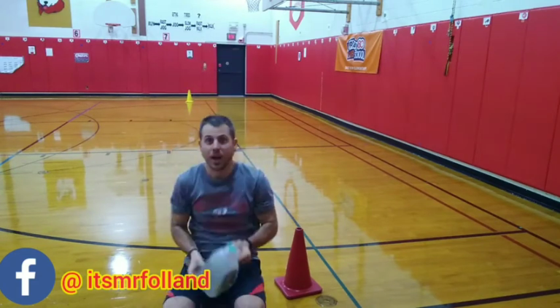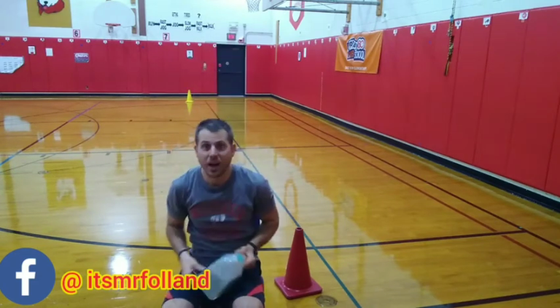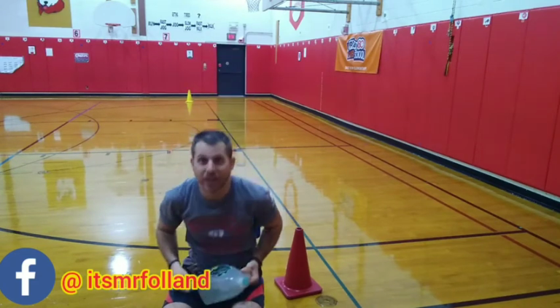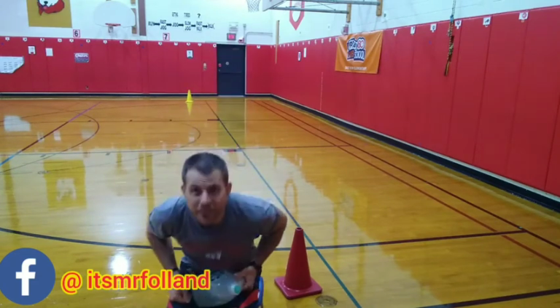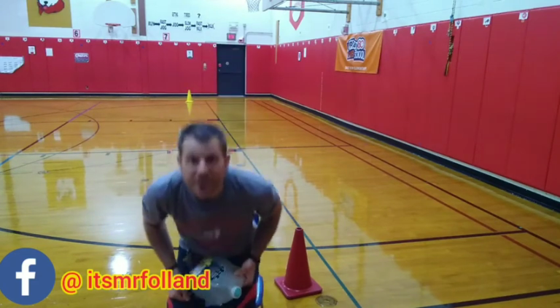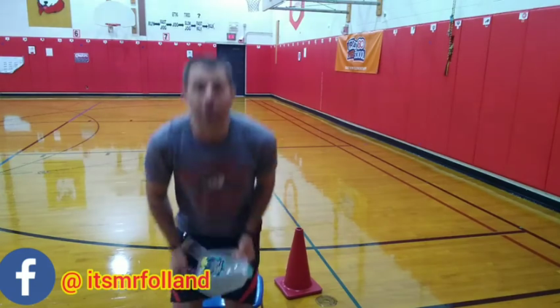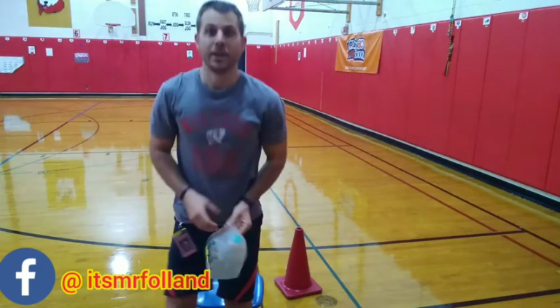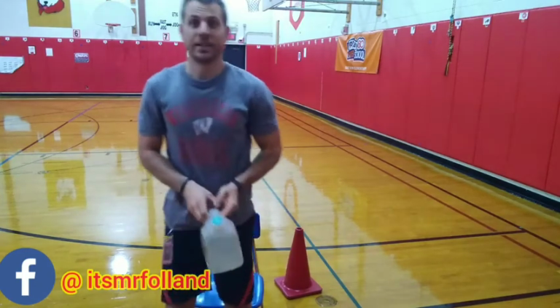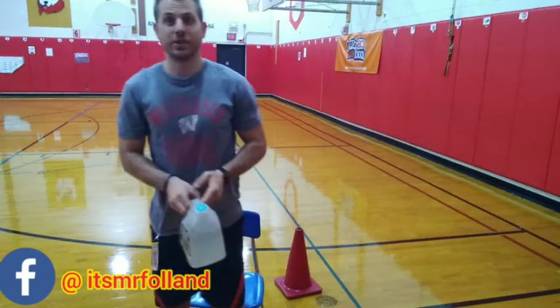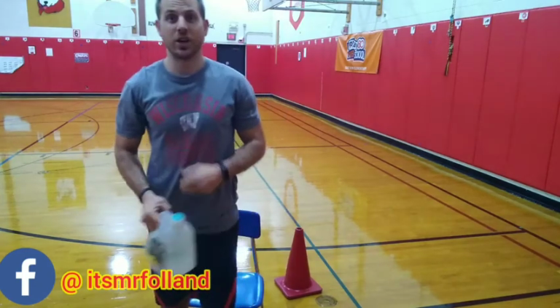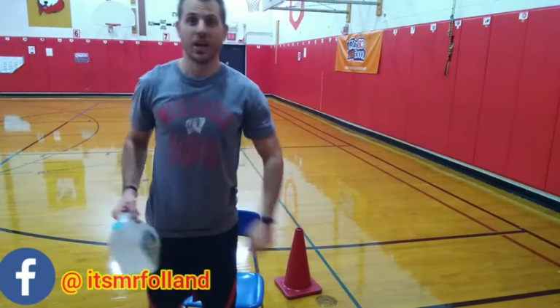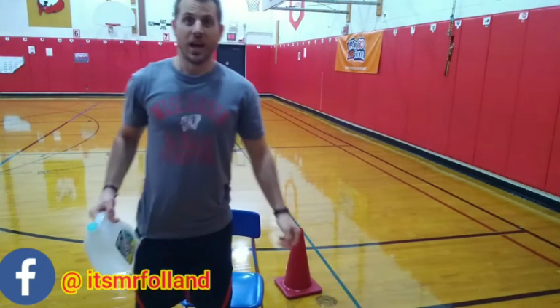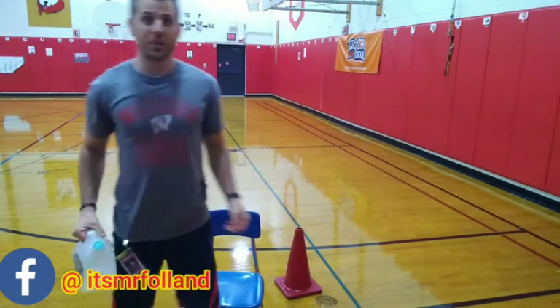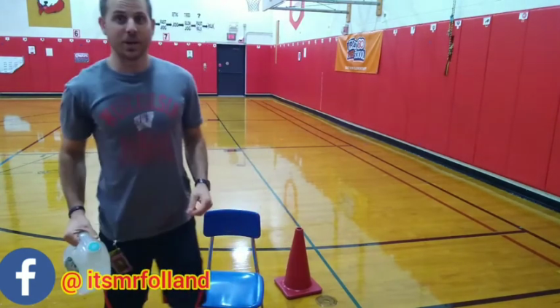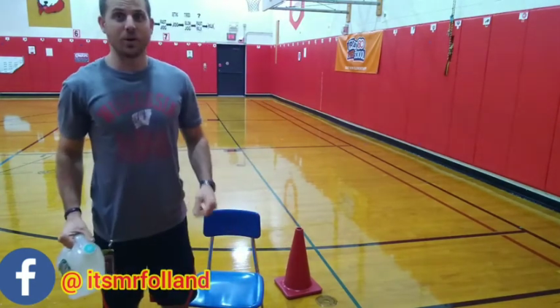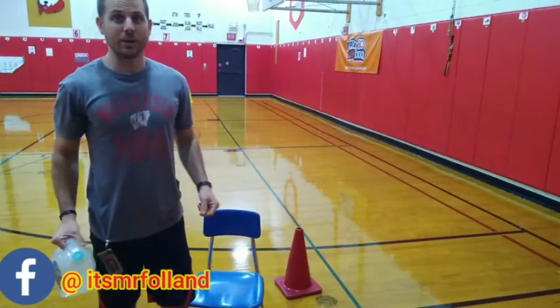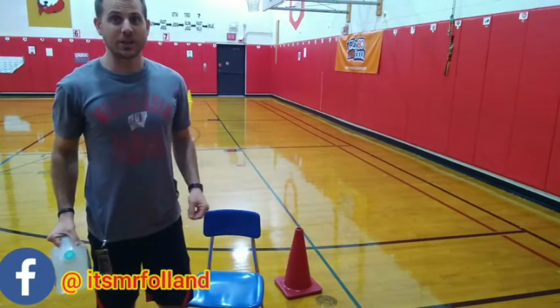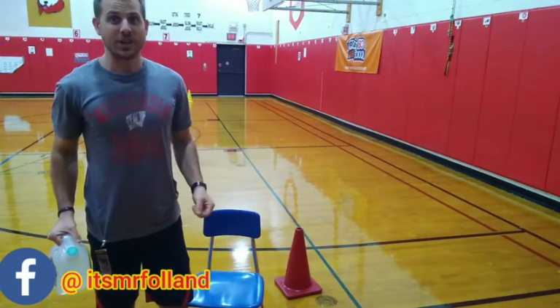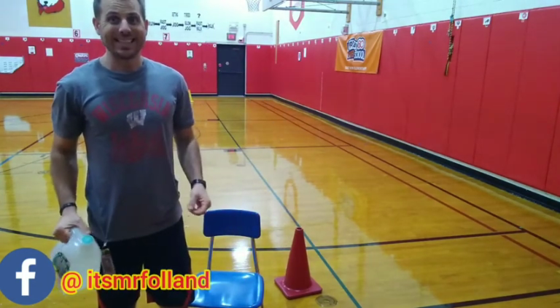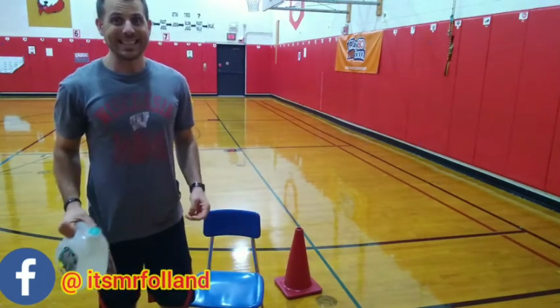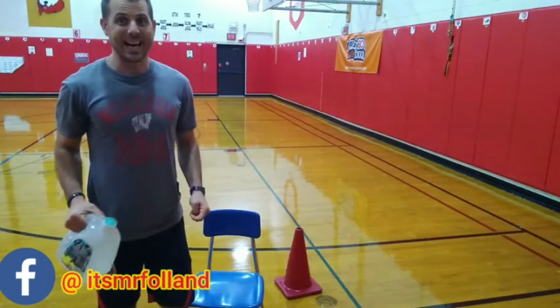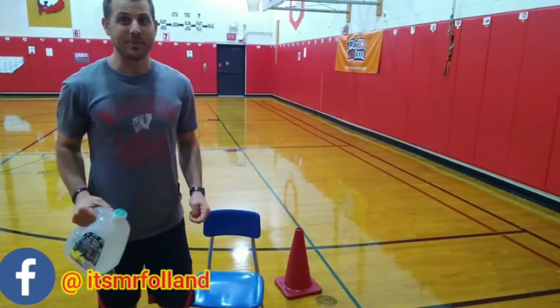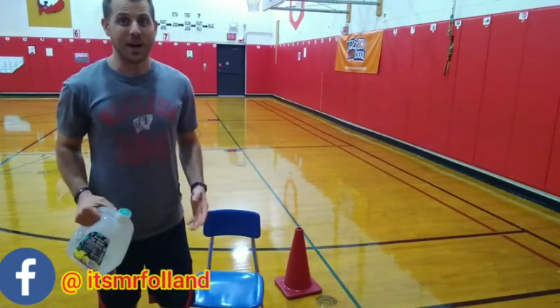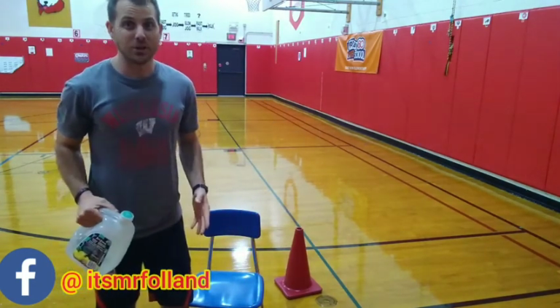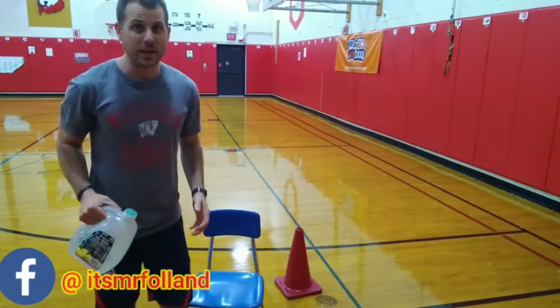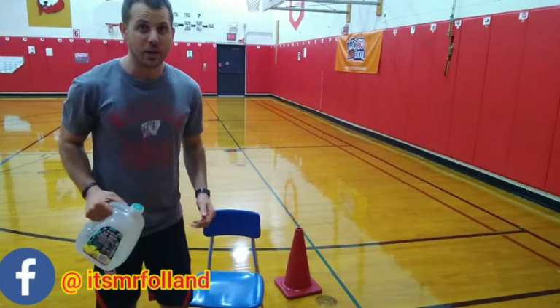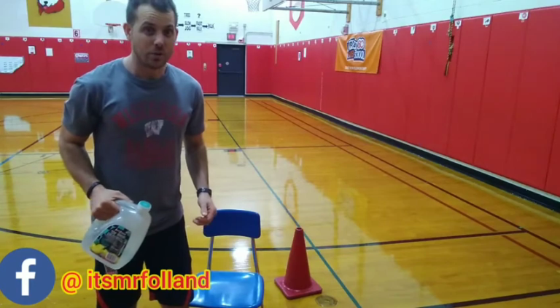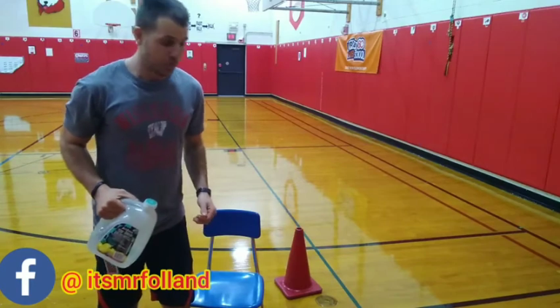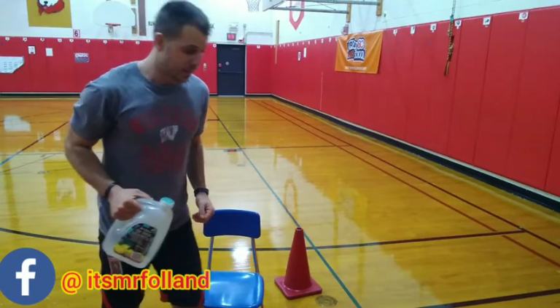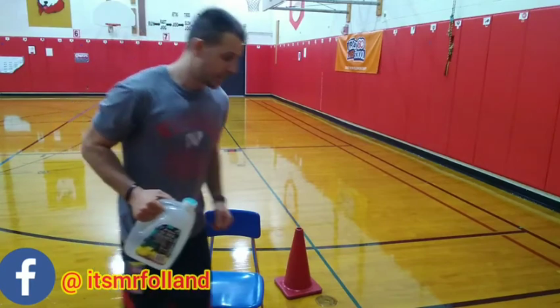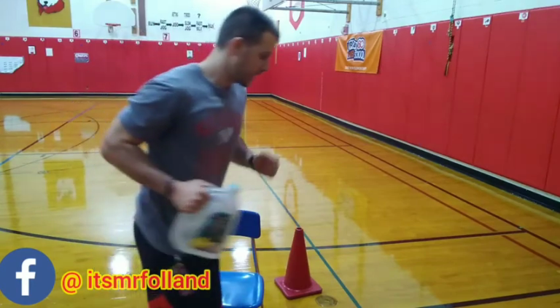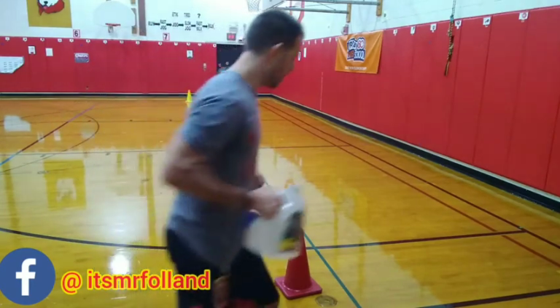Alright, to finish up, take your jug and we're going to go around our chair 10 times. Are you ready? Ready, set, go!